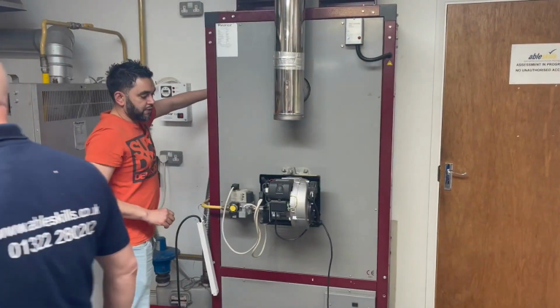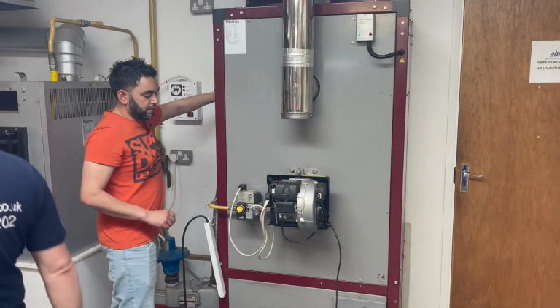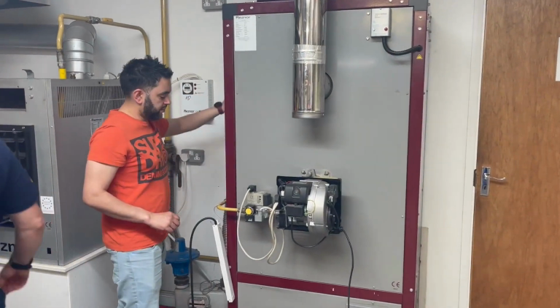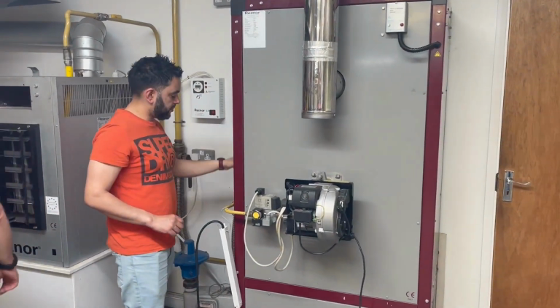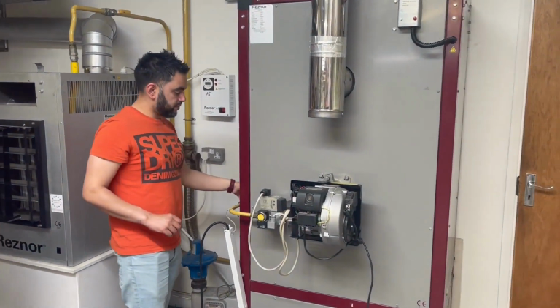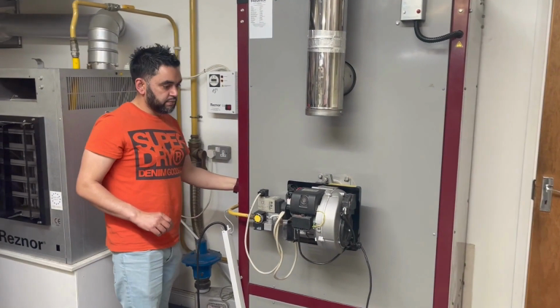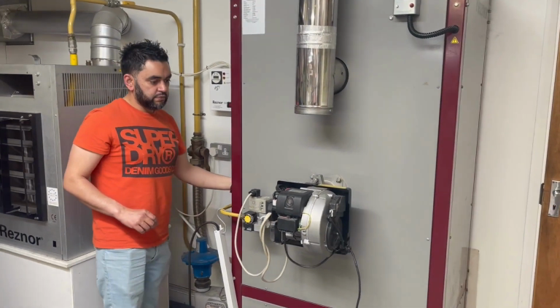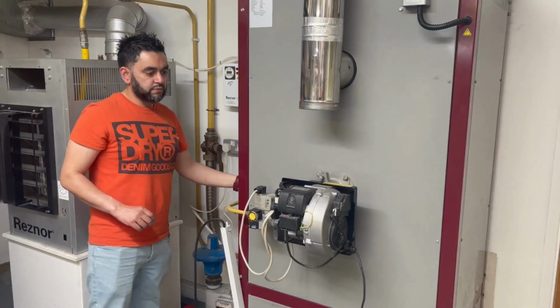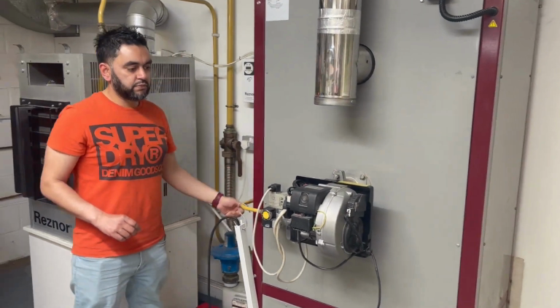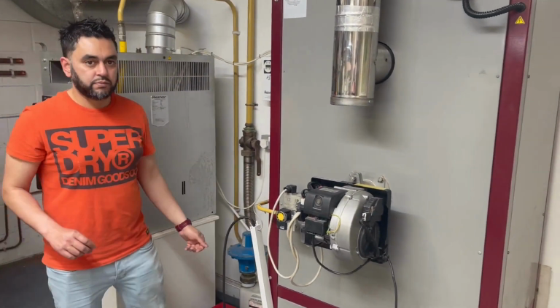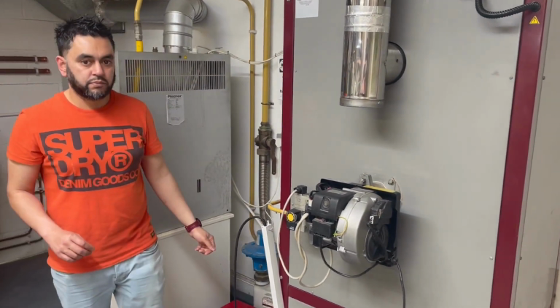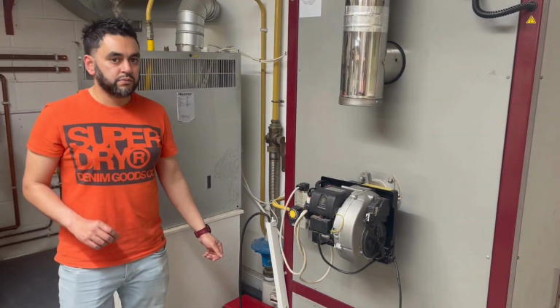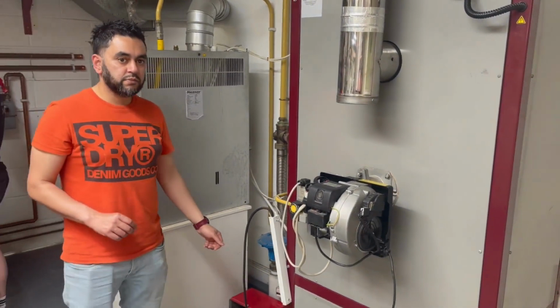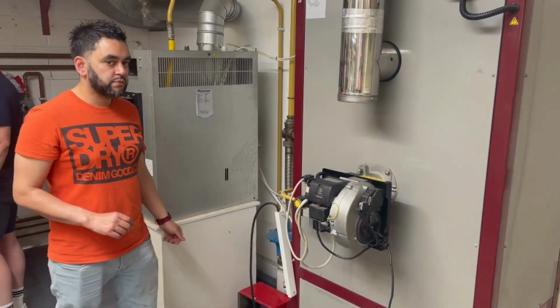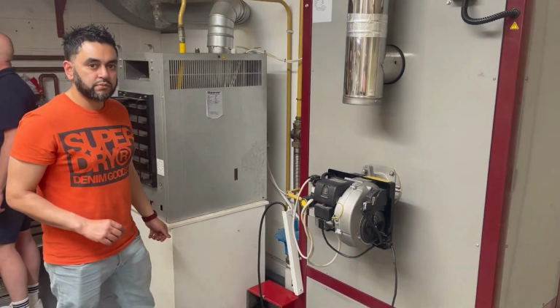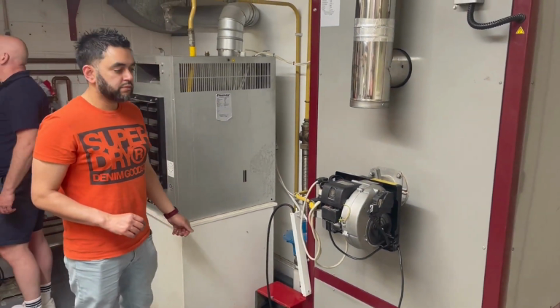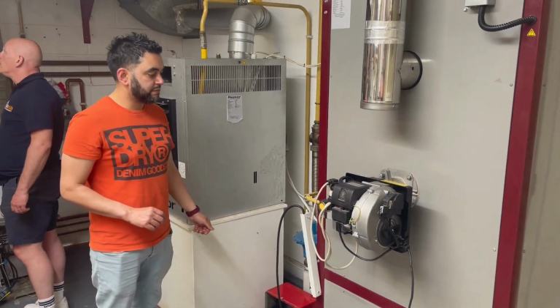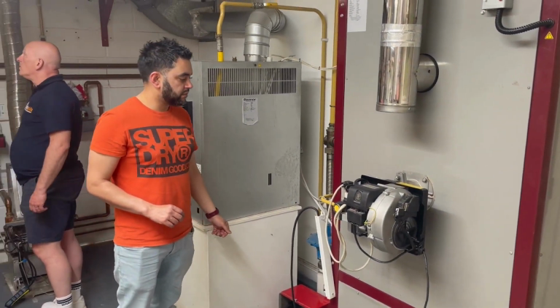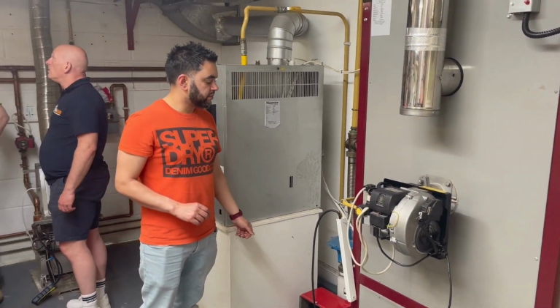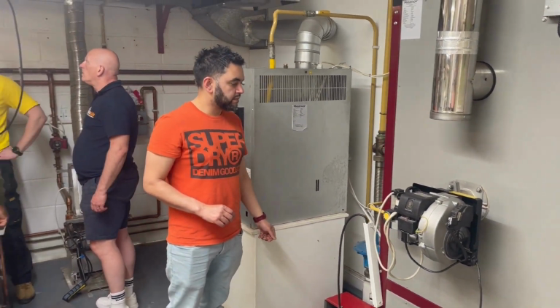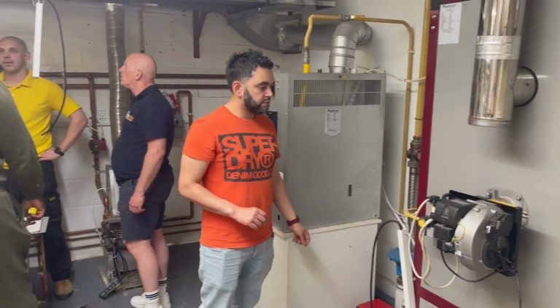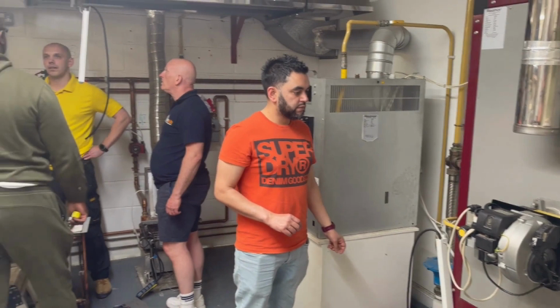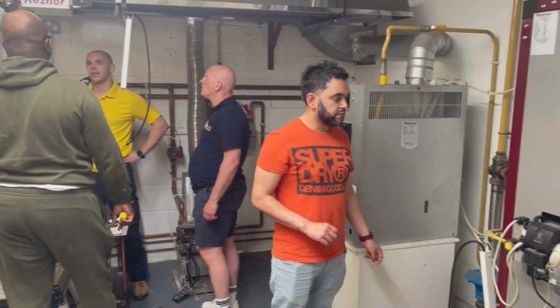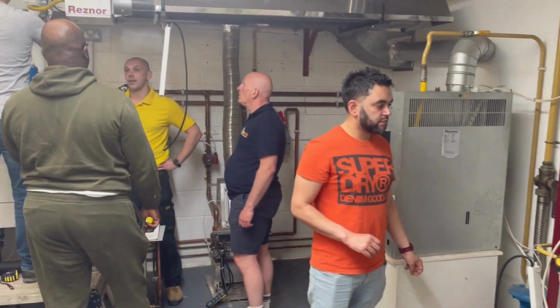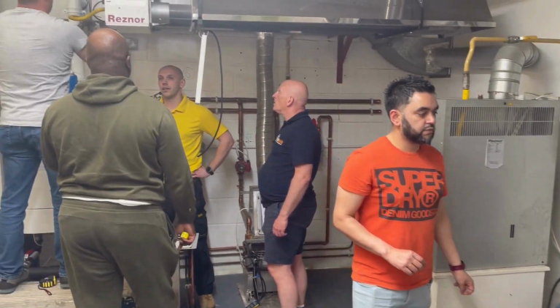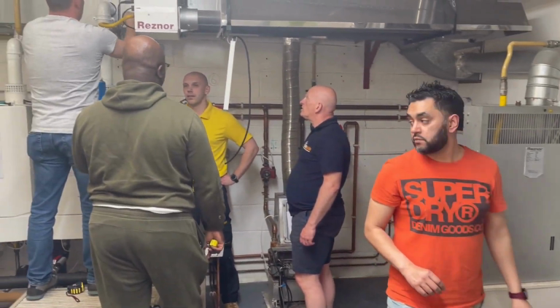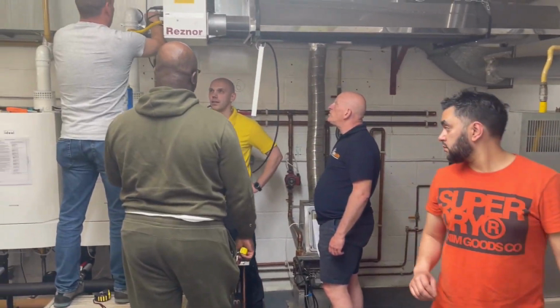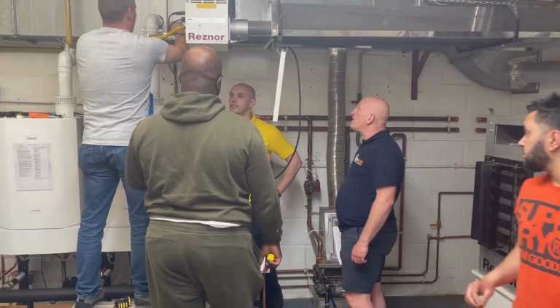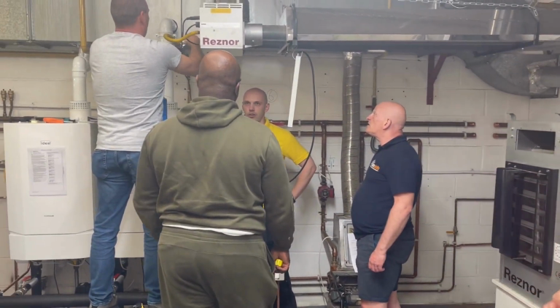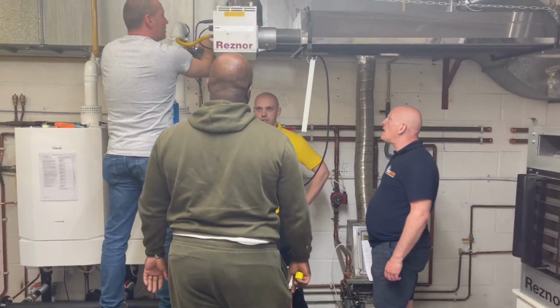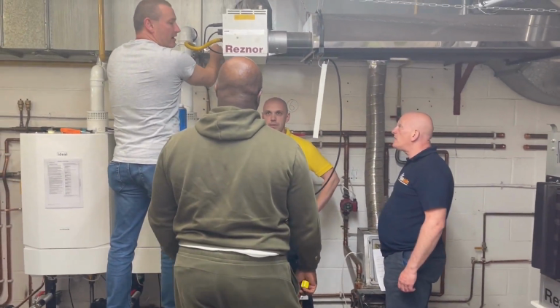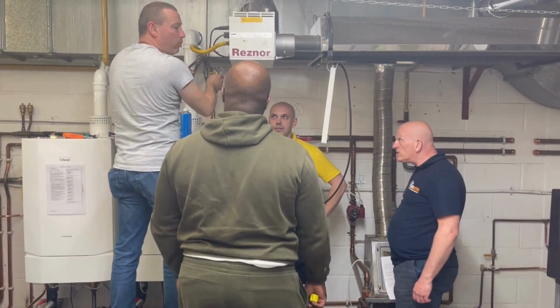I want to talk about information. For the borderline, the rest of the panel, the votes are such that we need to be able to handle this.